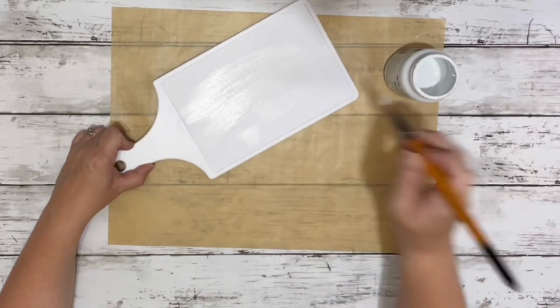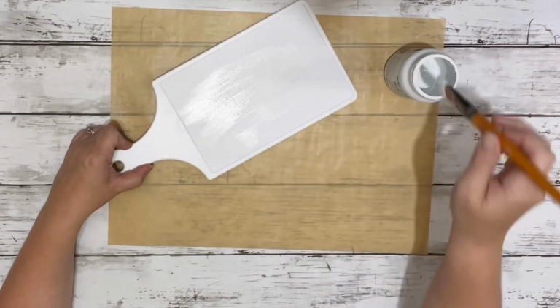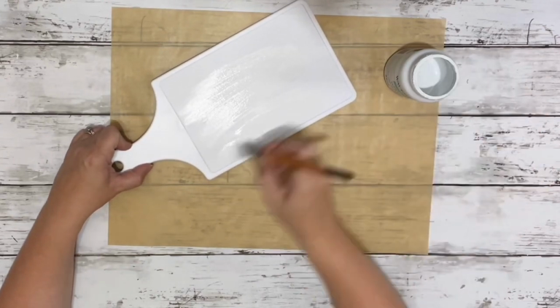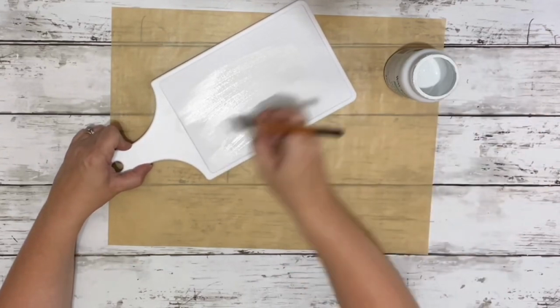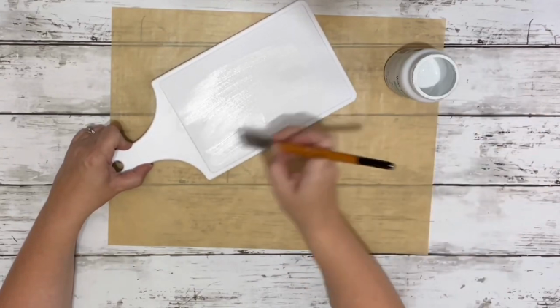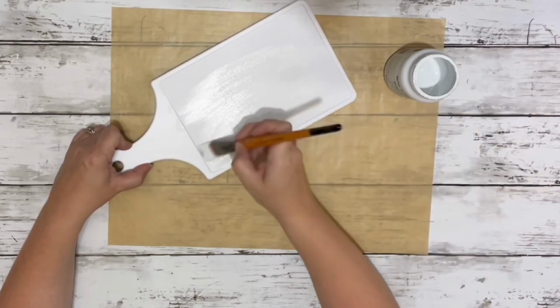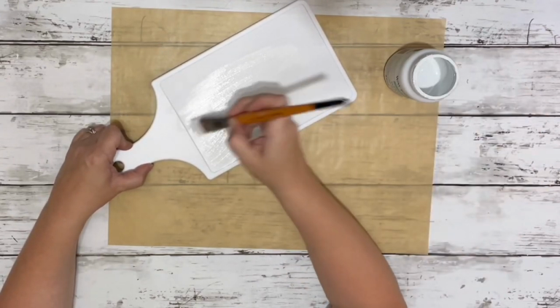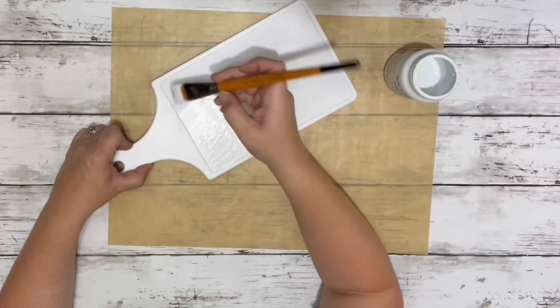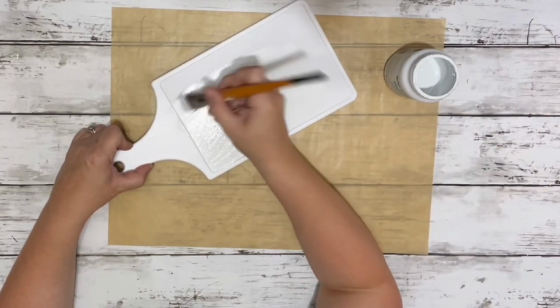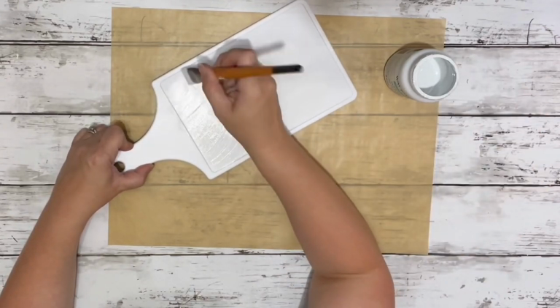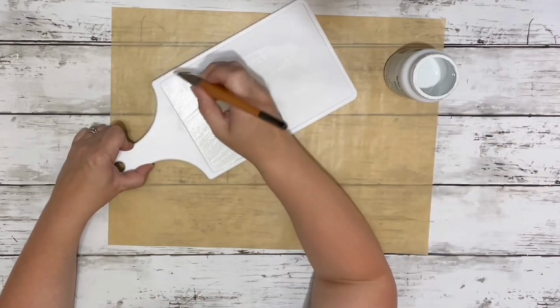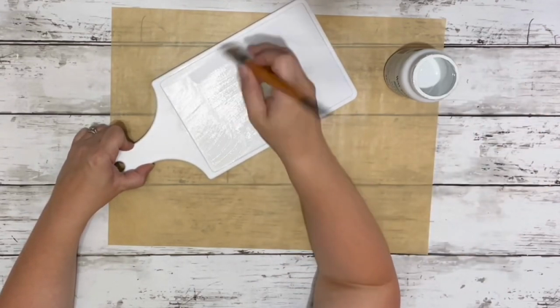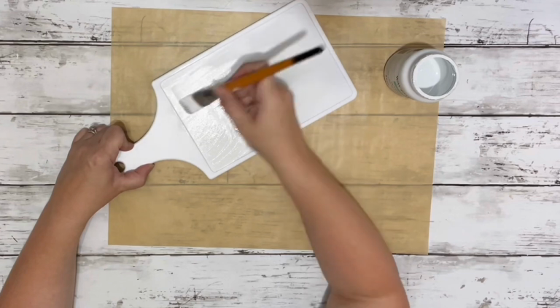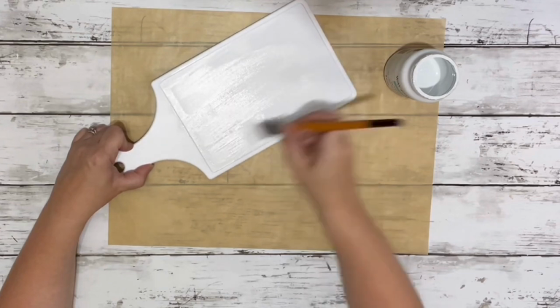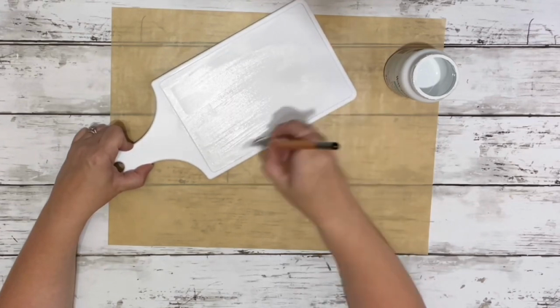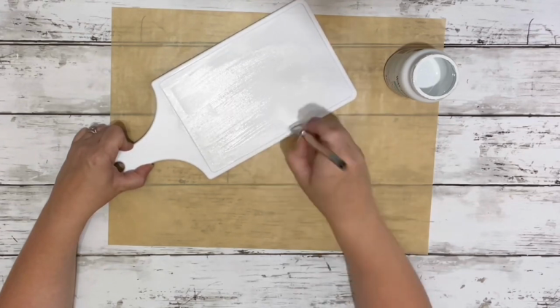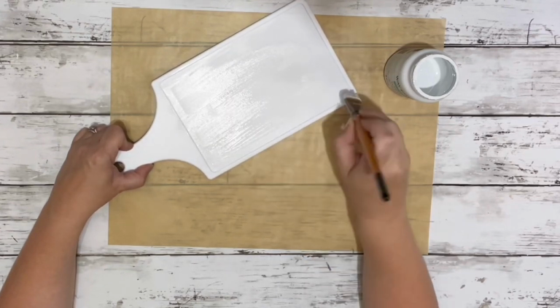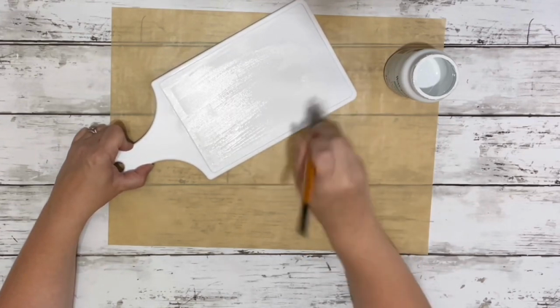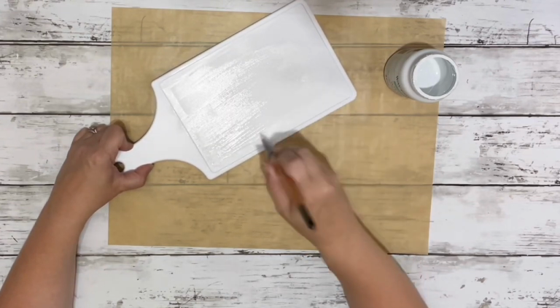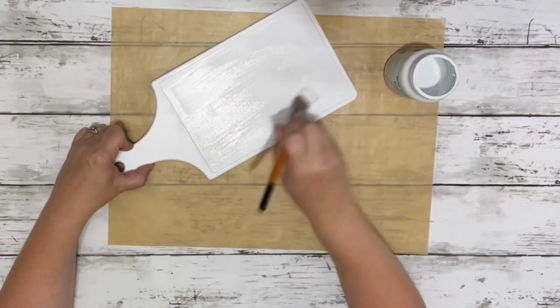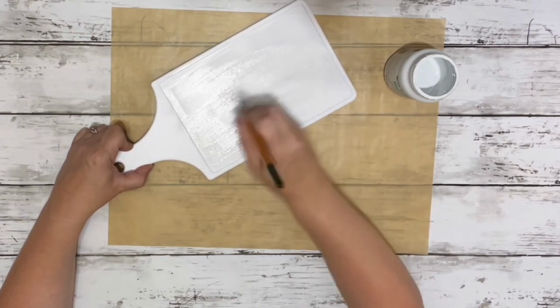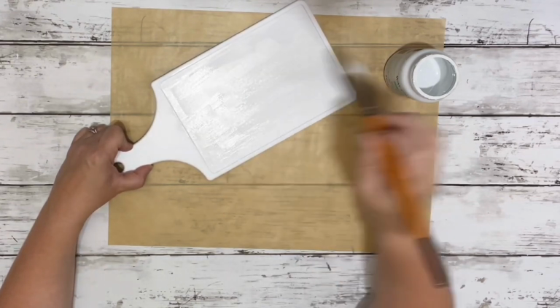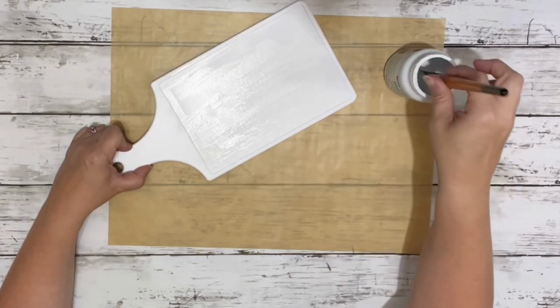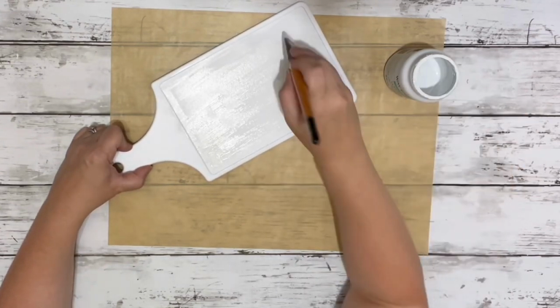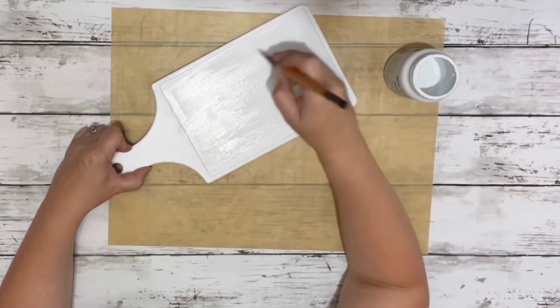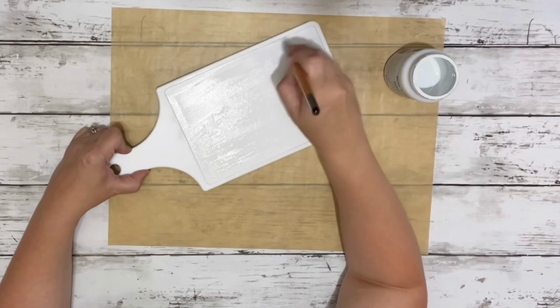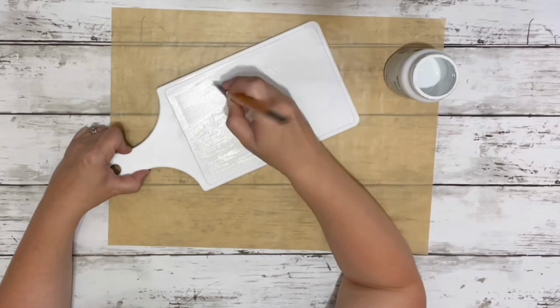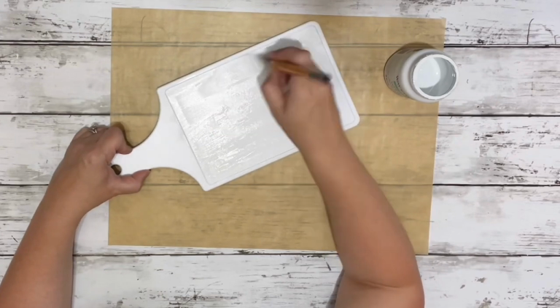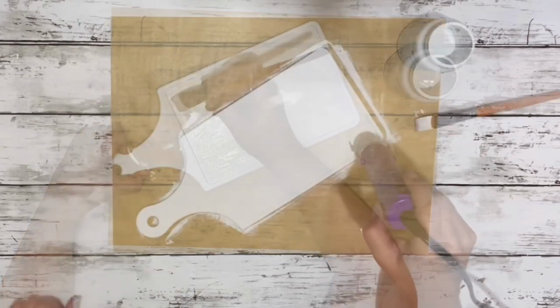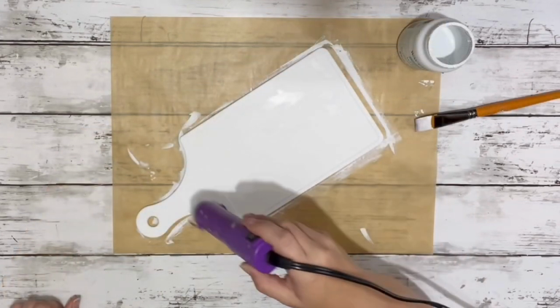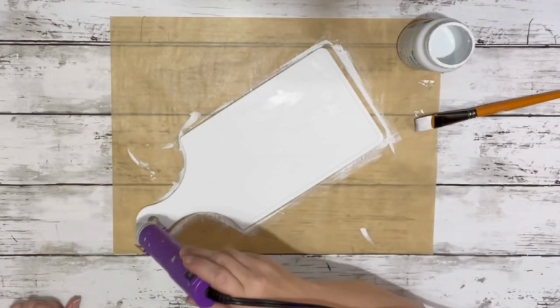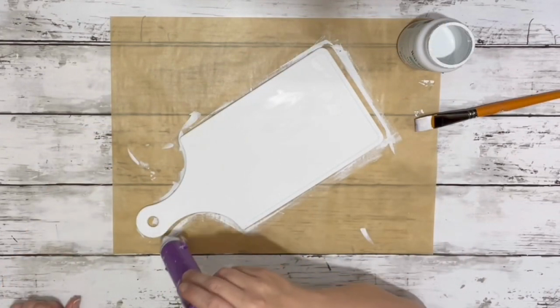First thing I did was took the white chalk paint and painted the entire cutting board front and back. I know it was already white, but I did want to have that more paint-like finish on there, so I just gave it a nice quick coat.